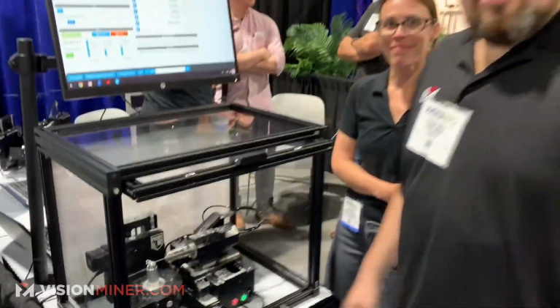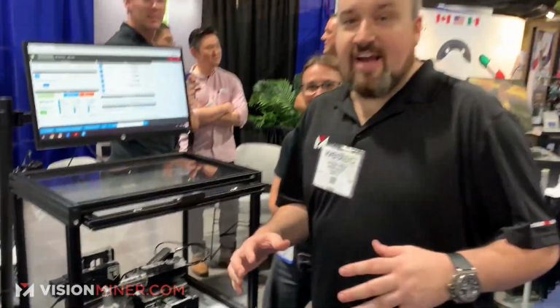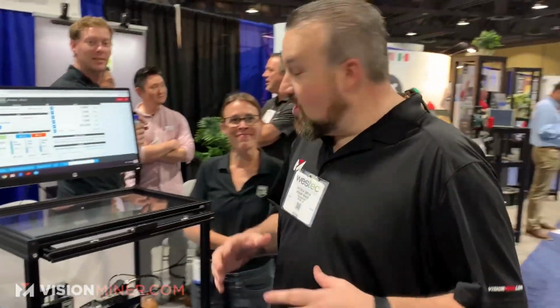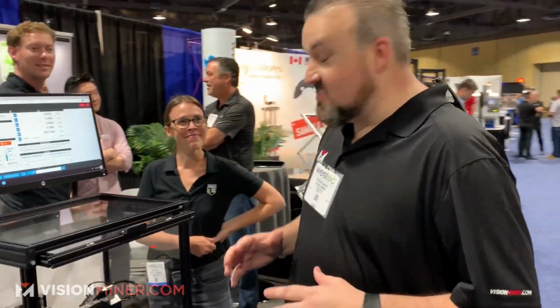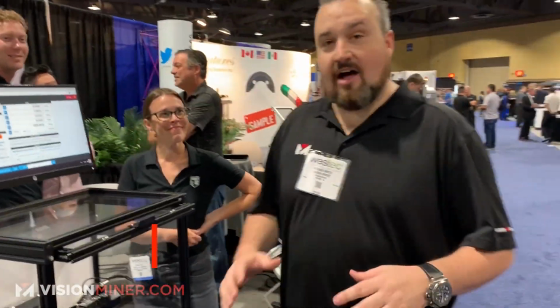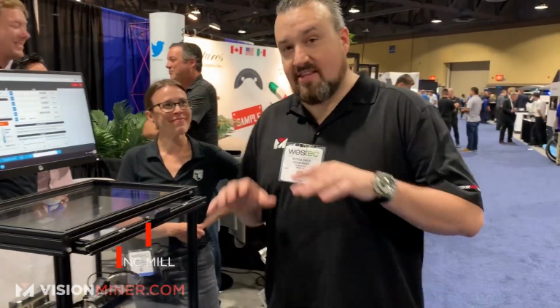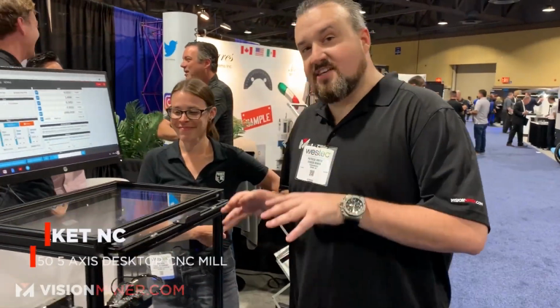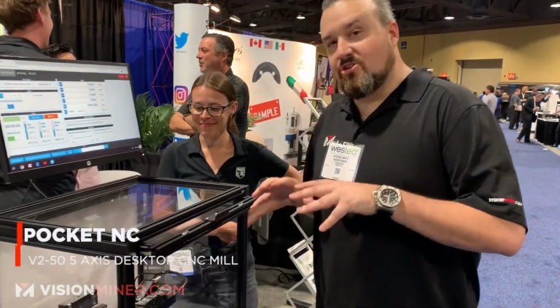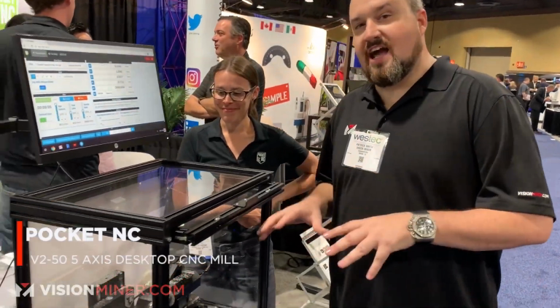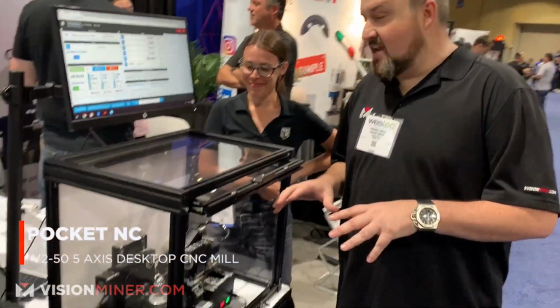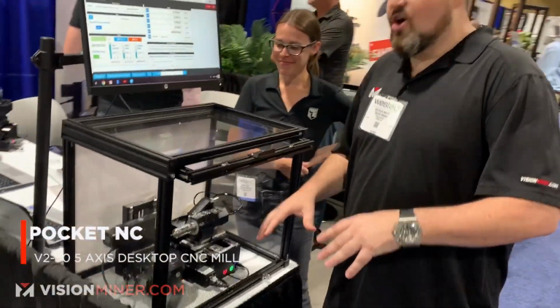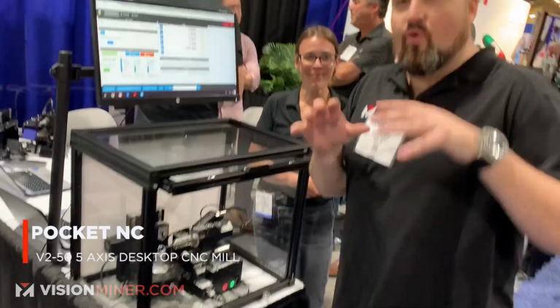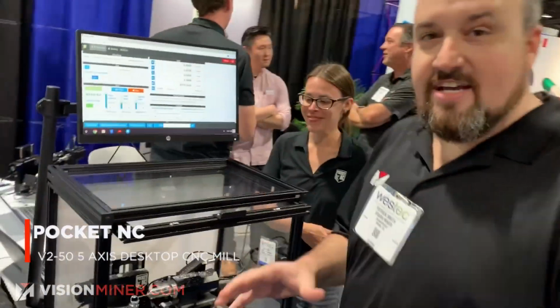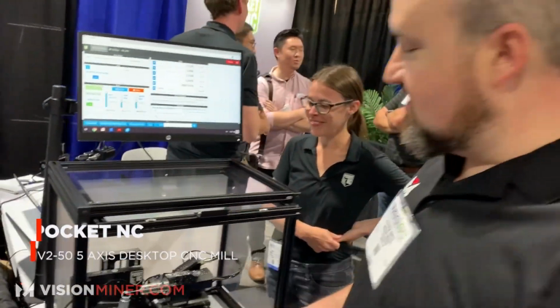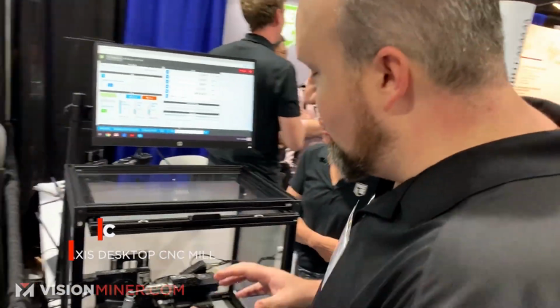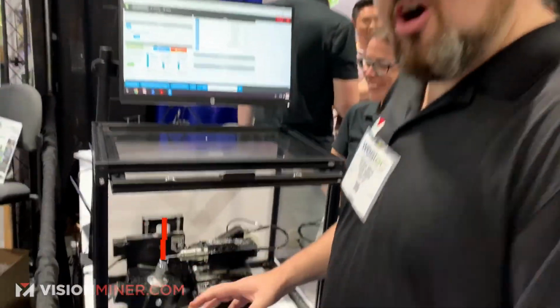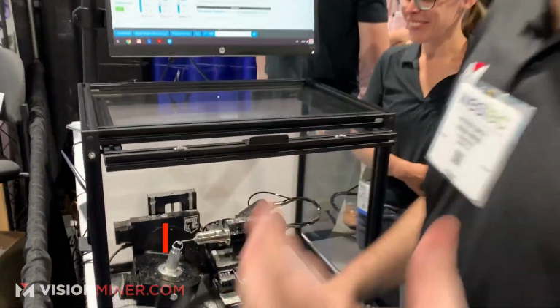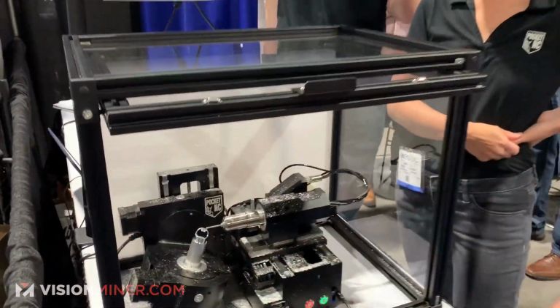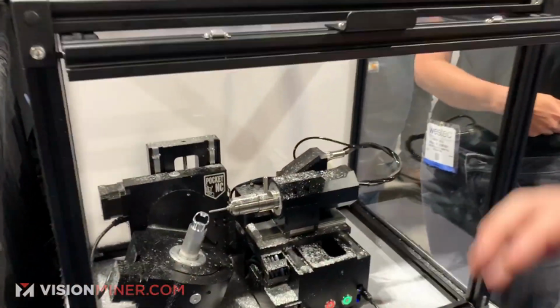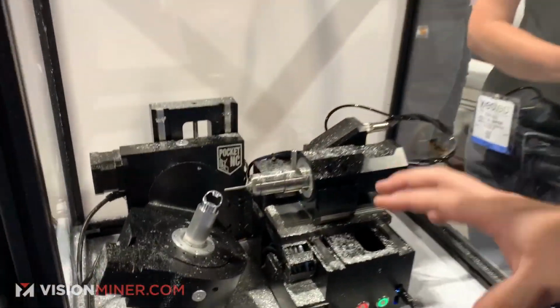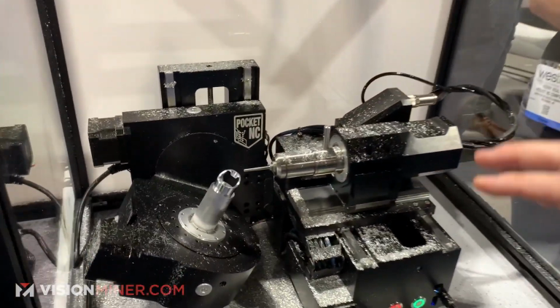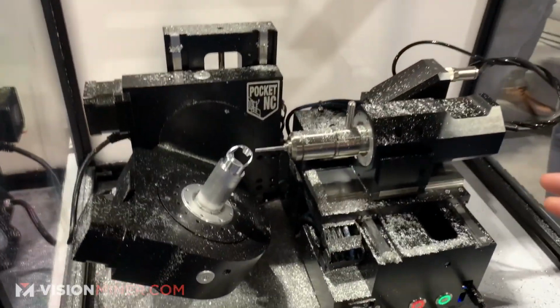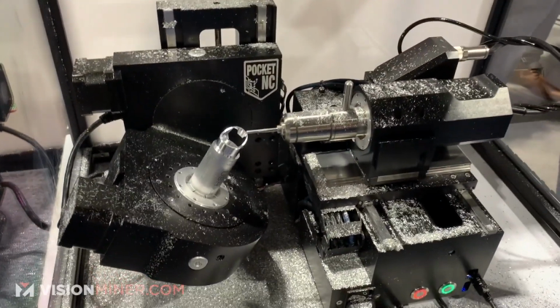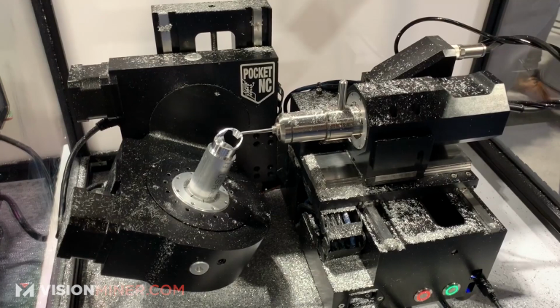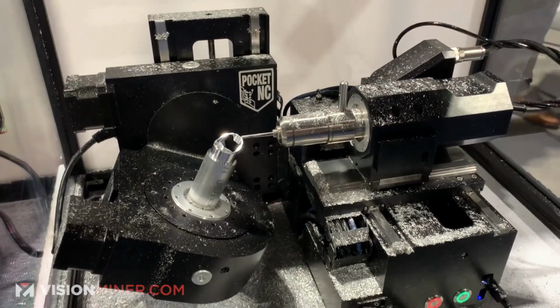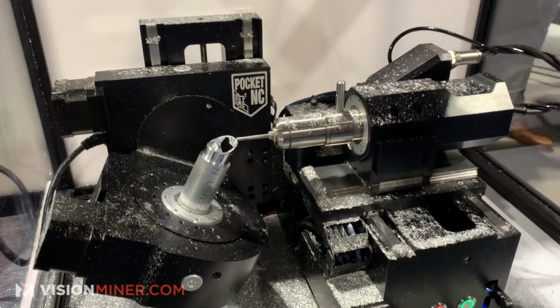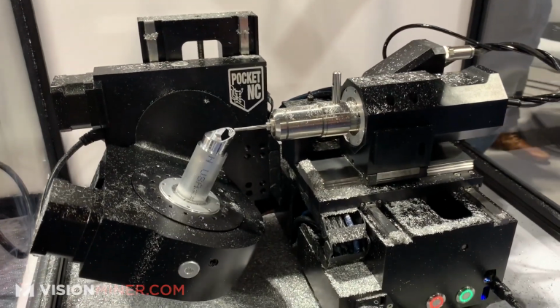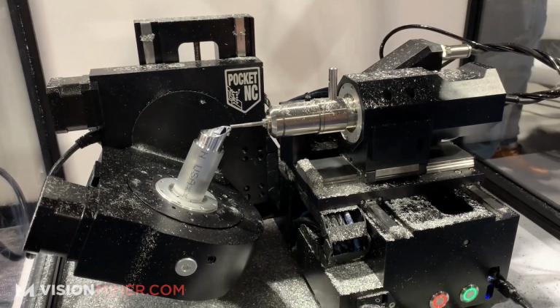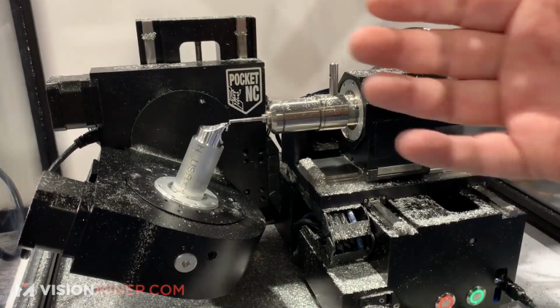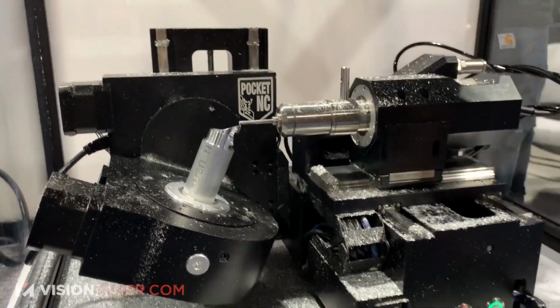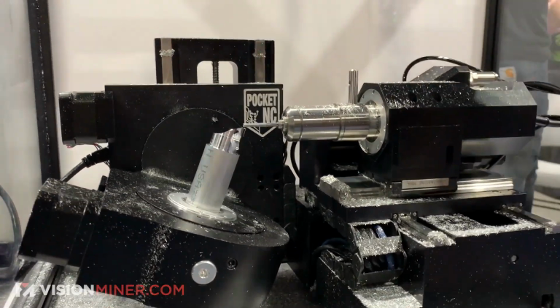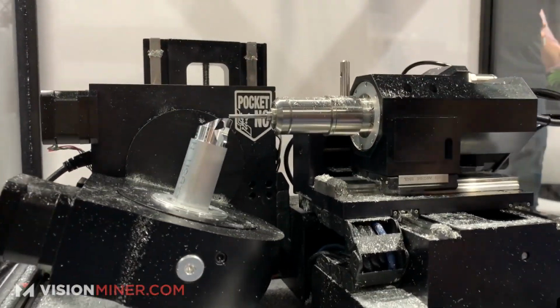All right guys, you know I get excited a lot, but this thing — what you're looking at right now — really gets me excited, because we're talking five-axis CNC machining. And look how freaking beautiful and clean it is.